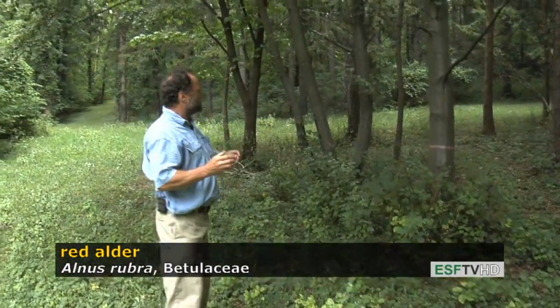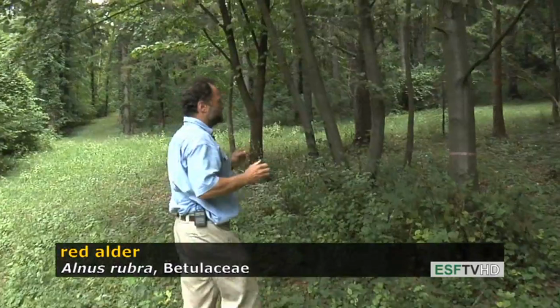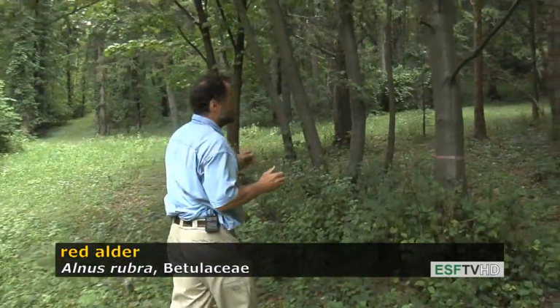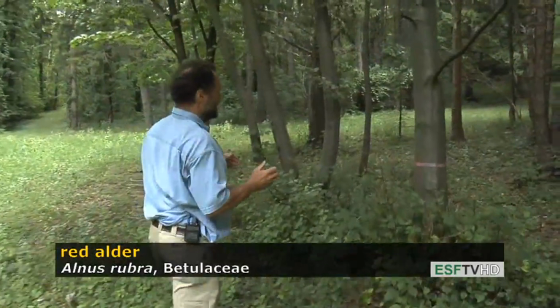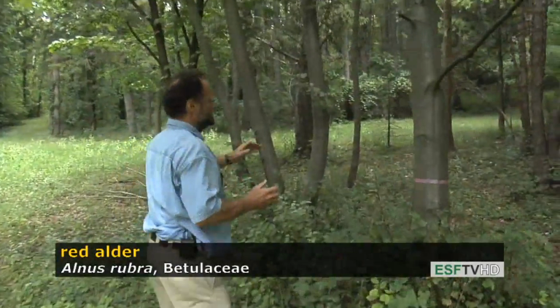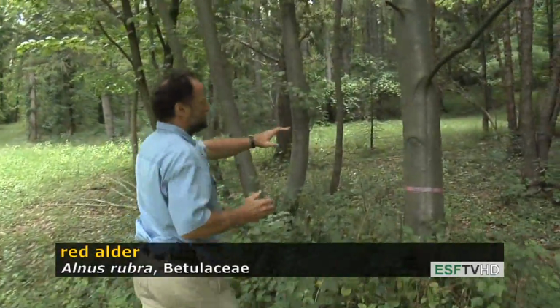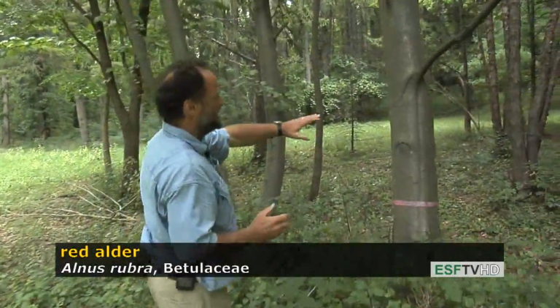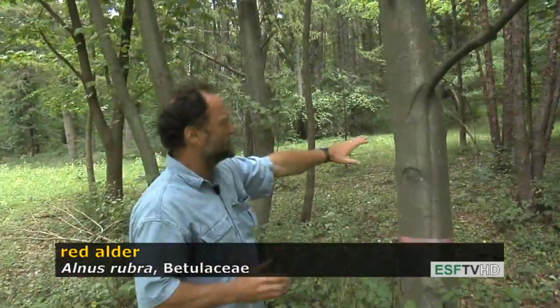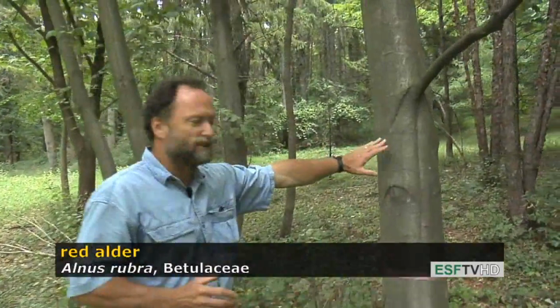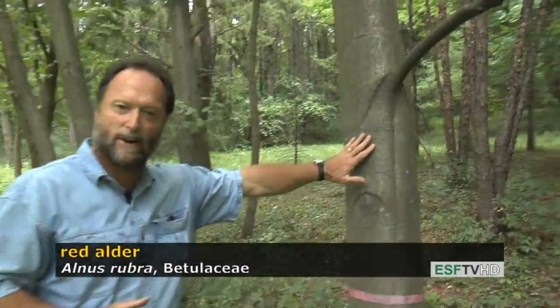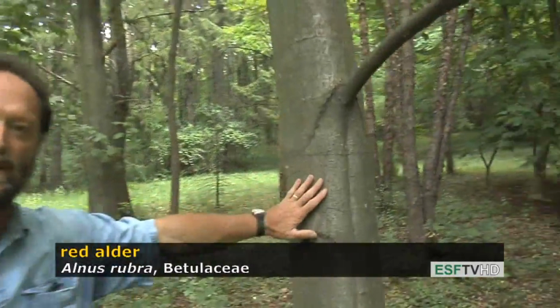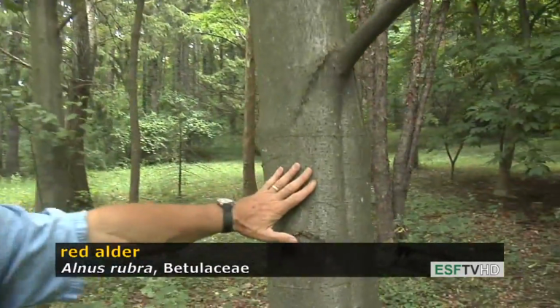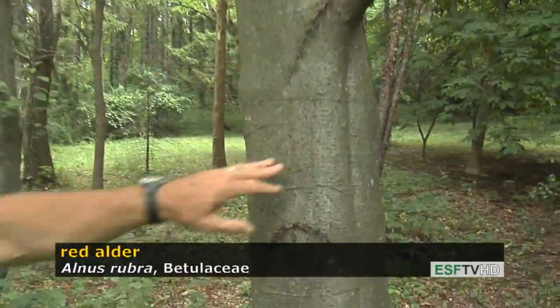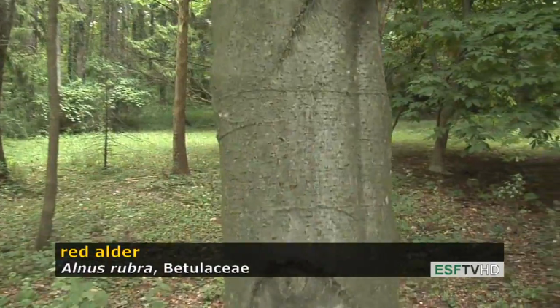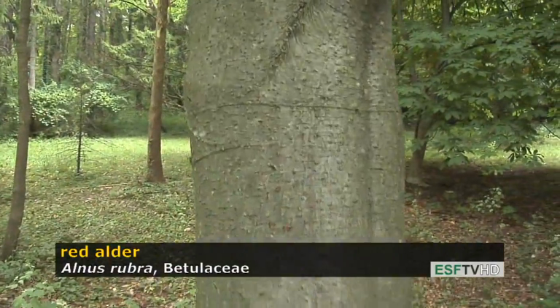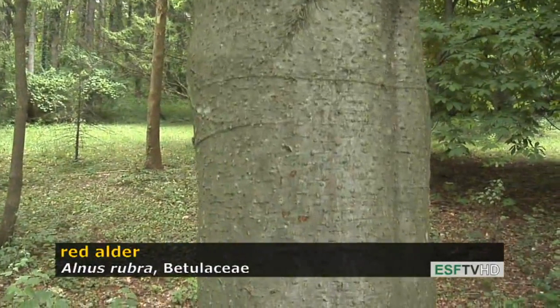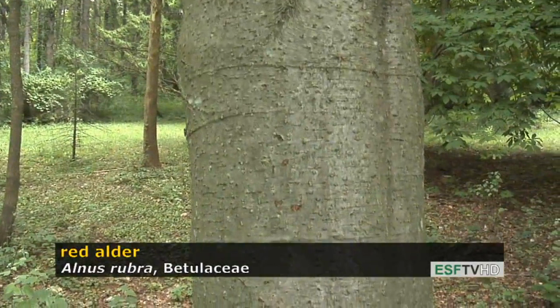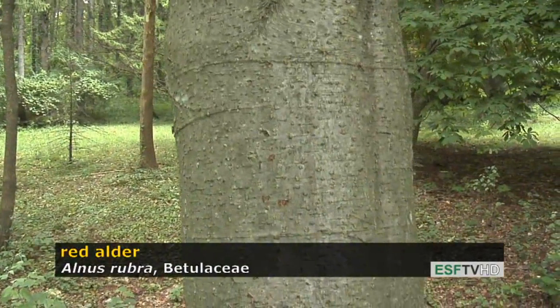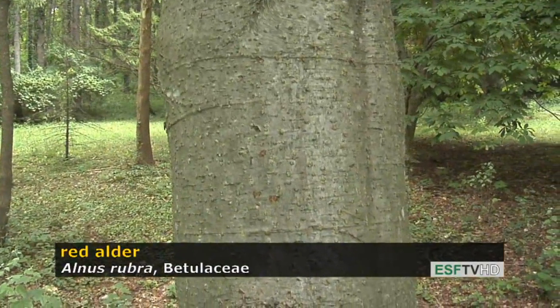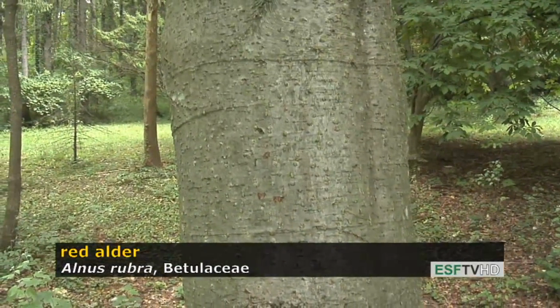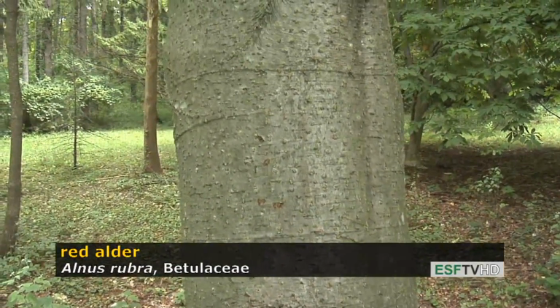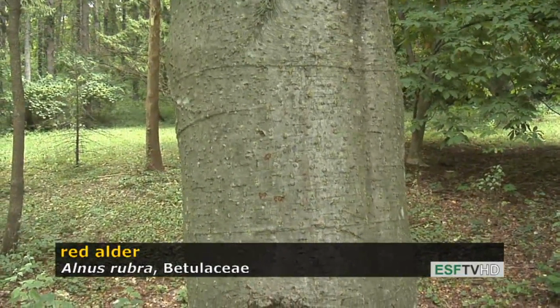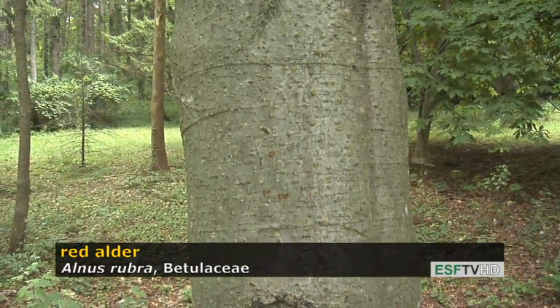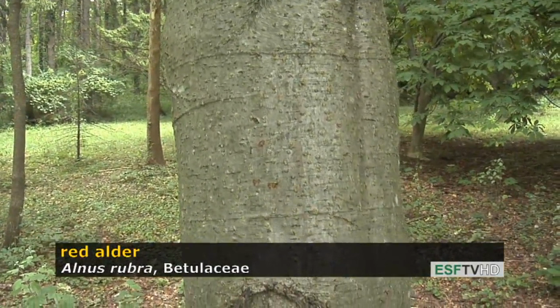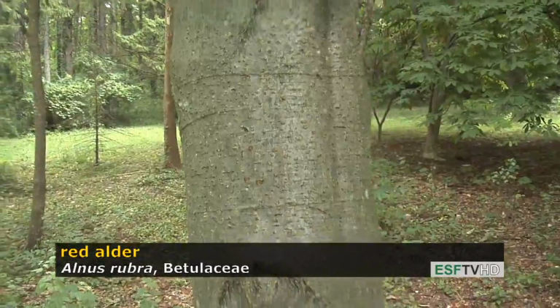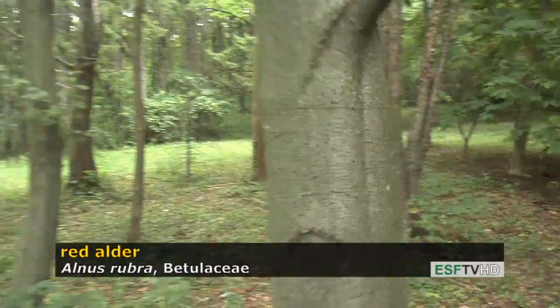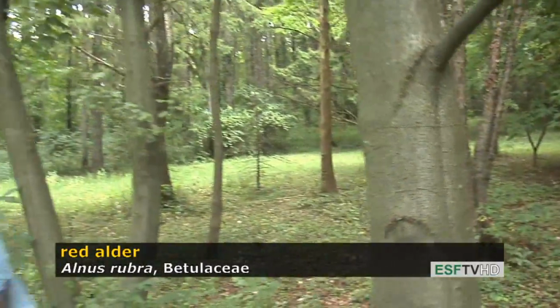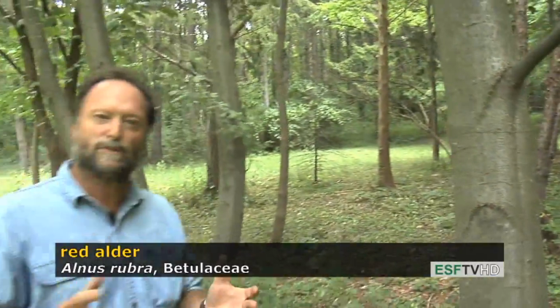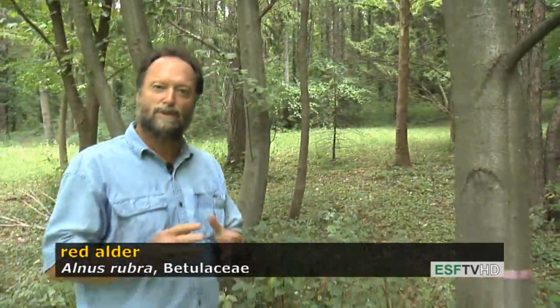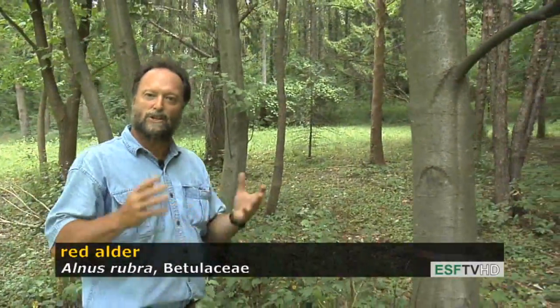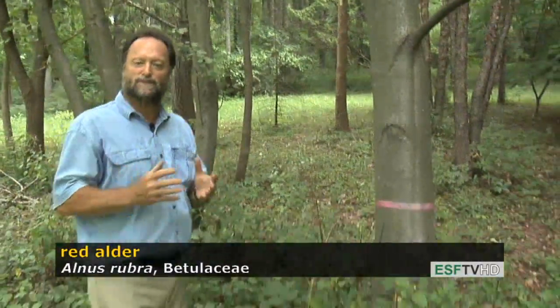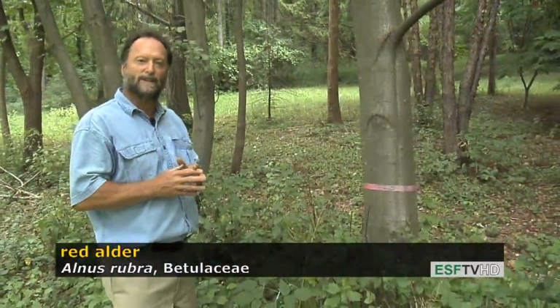With age, the bark maintains a very smooth characteristic, and if you see this in the Pacific Northwestern rainforest, you never see the bark — it's covered with all kinds of lichens and ferns and a lot of beautiful green carpets of plants.